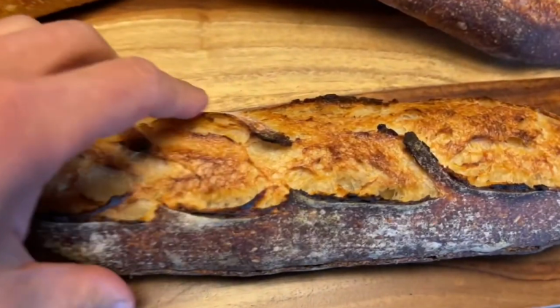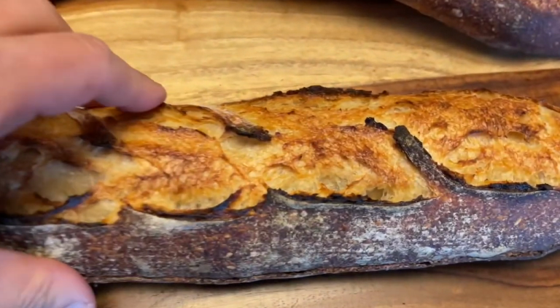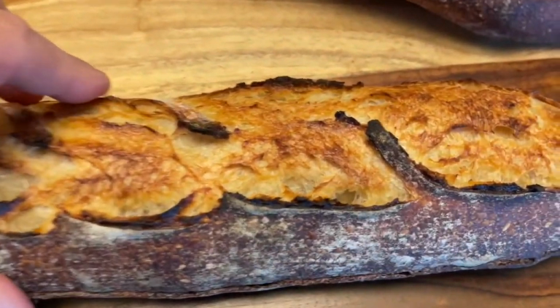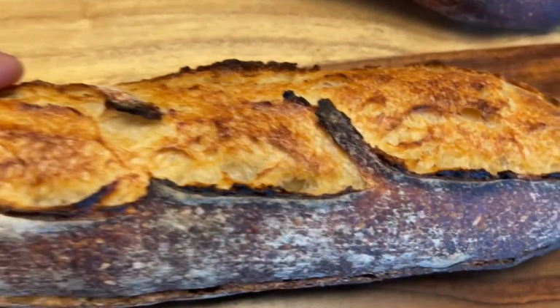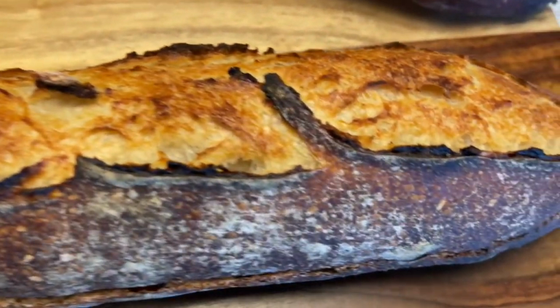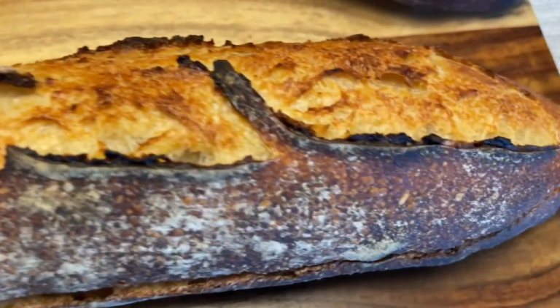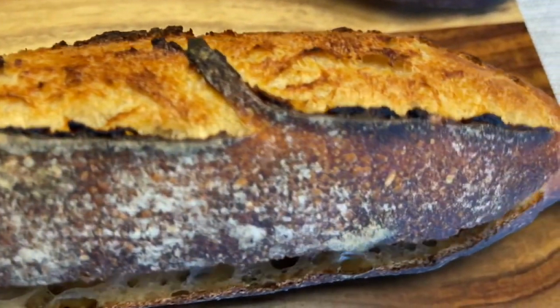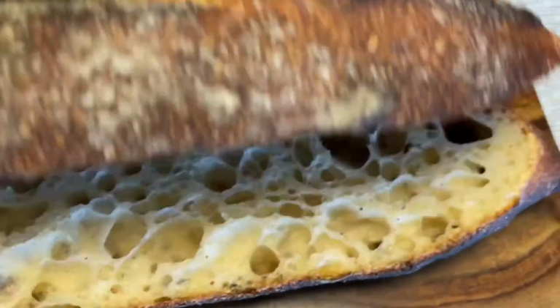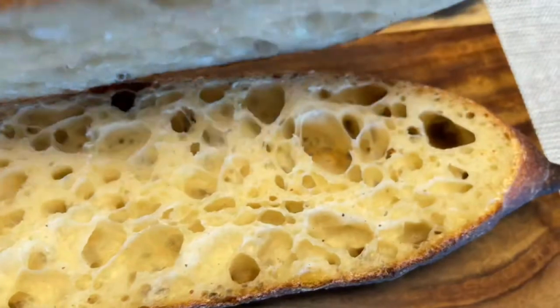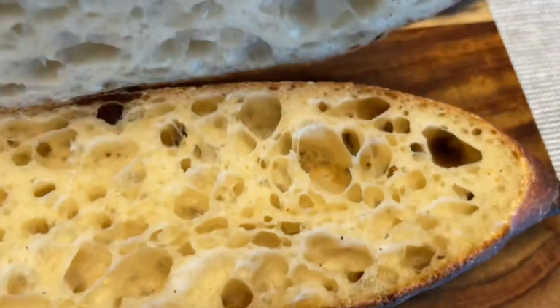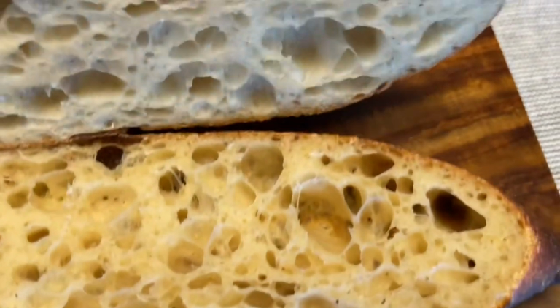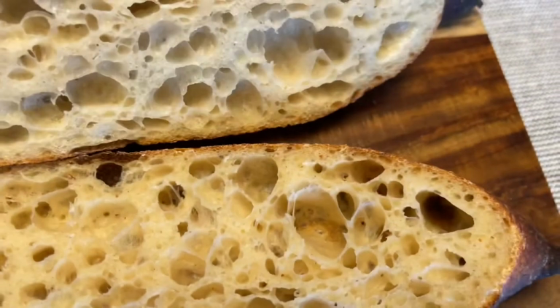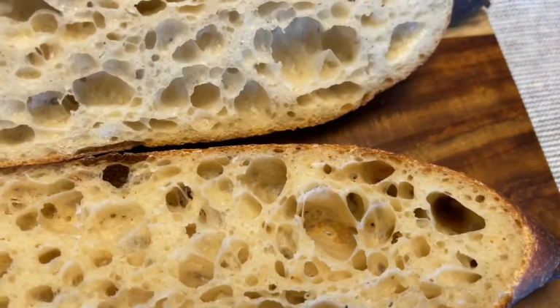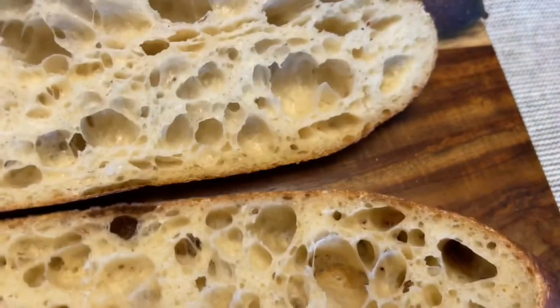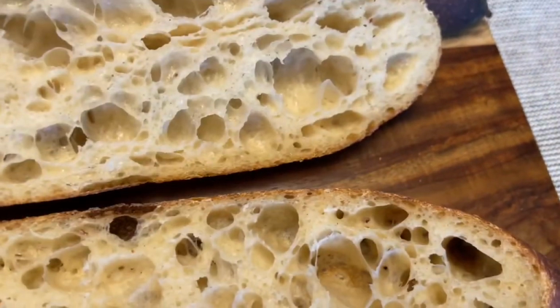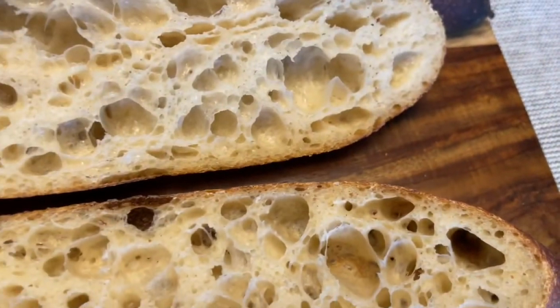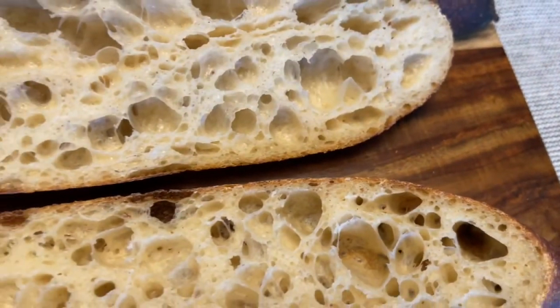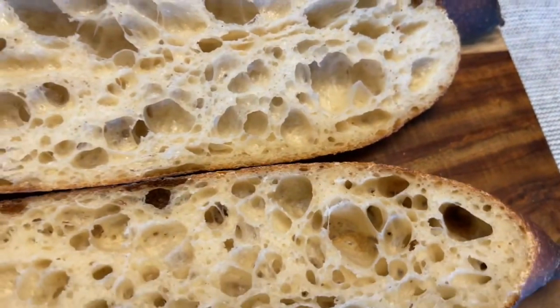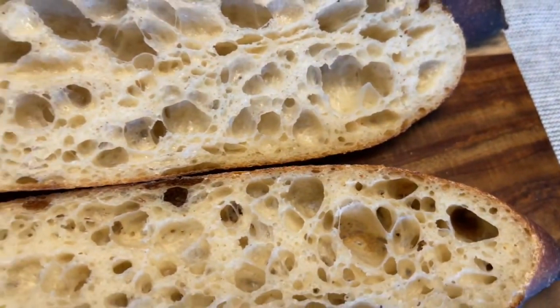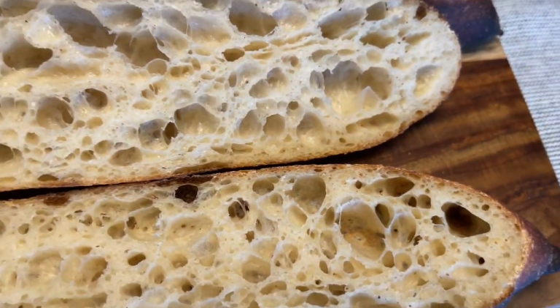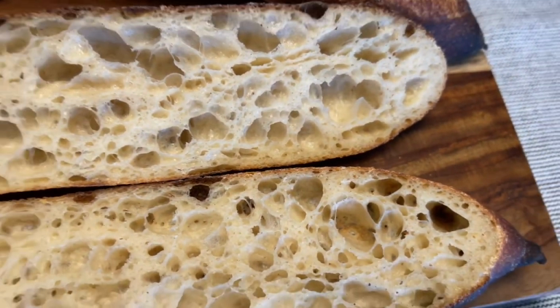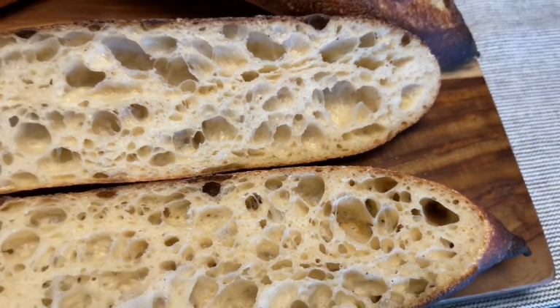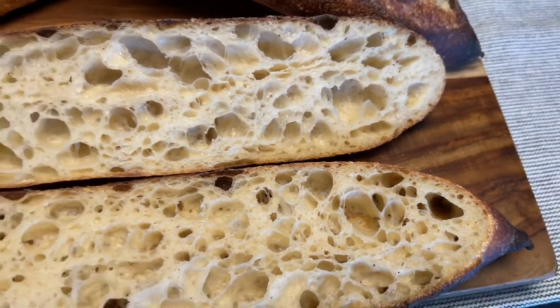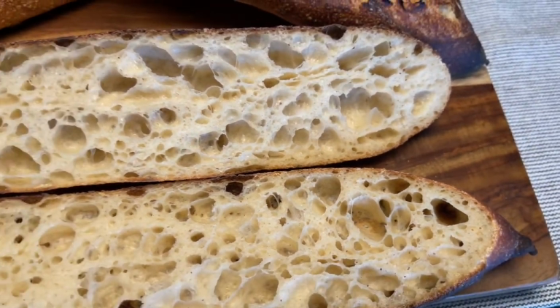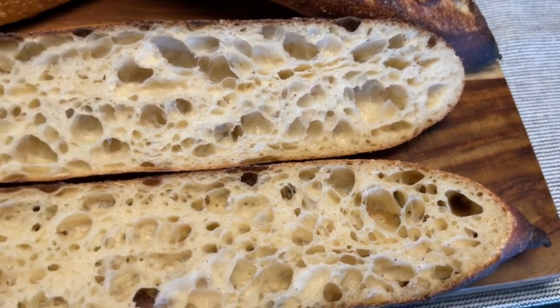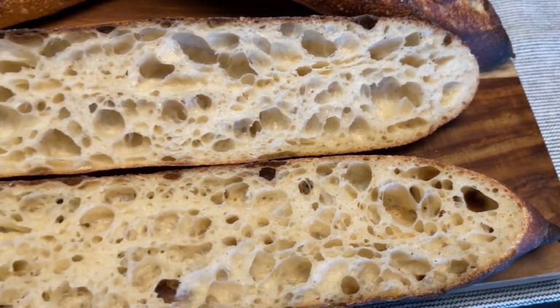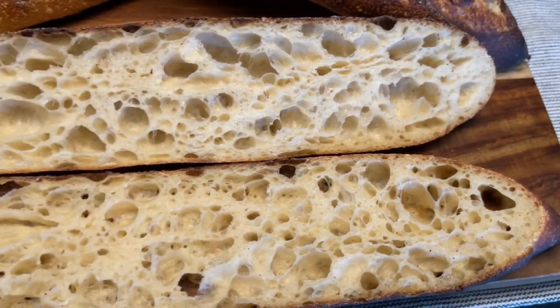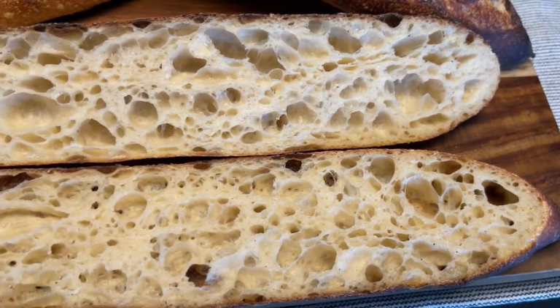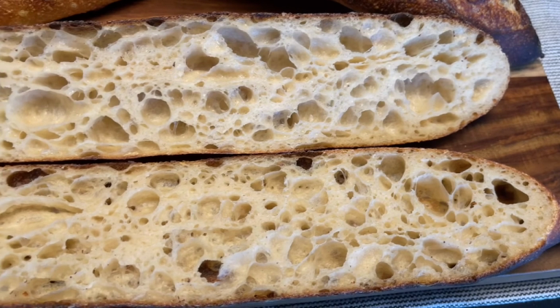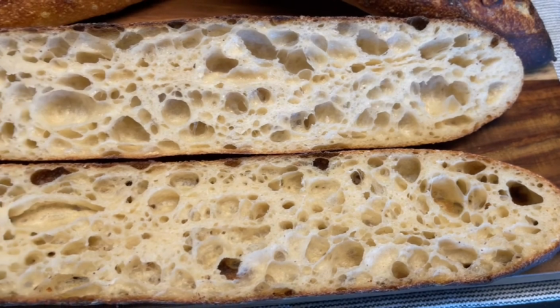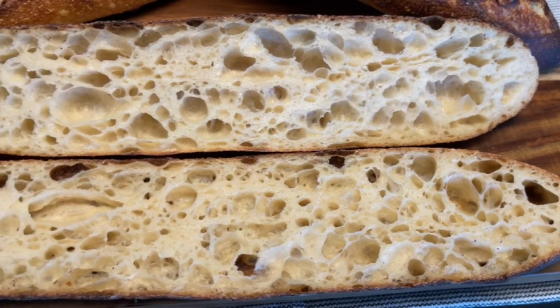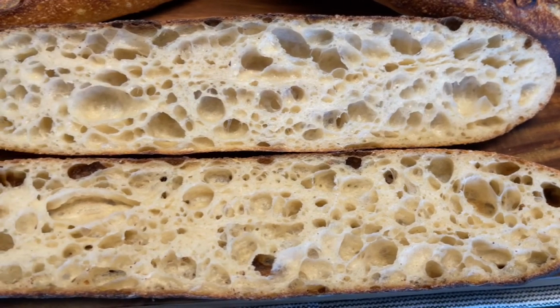If you've managed the fermentation well, shaped and scored well, then you should be able to attain this wonderful open crumb baguette.